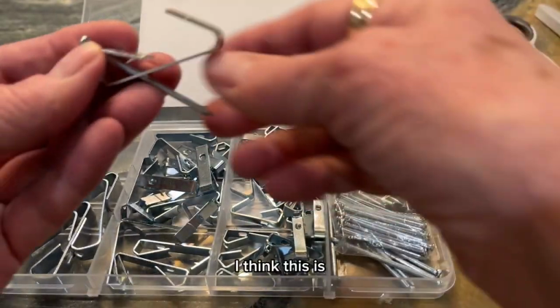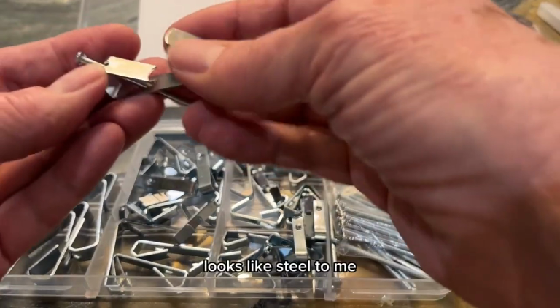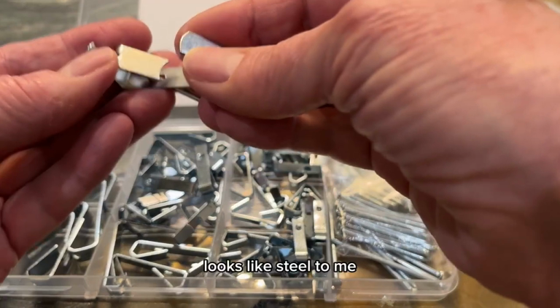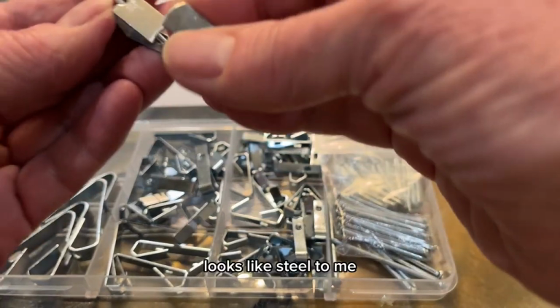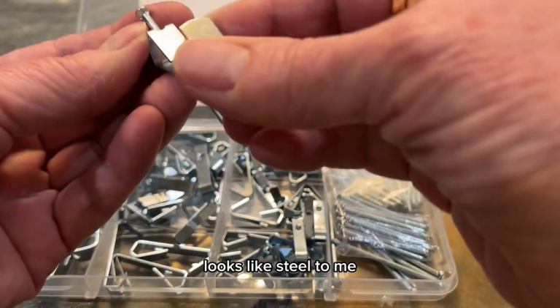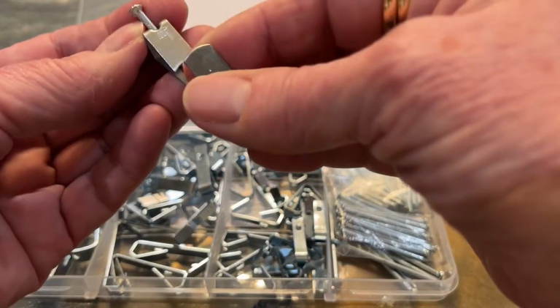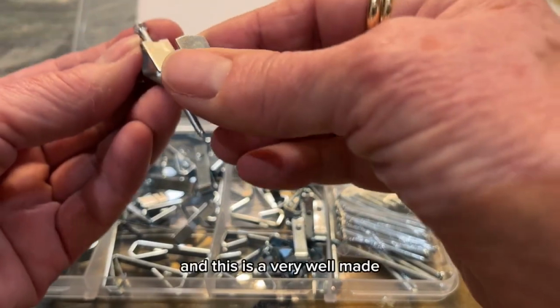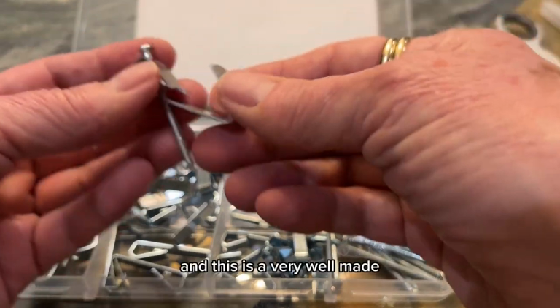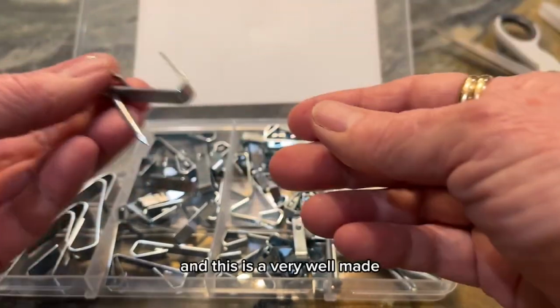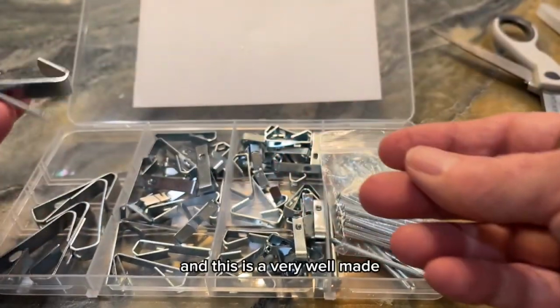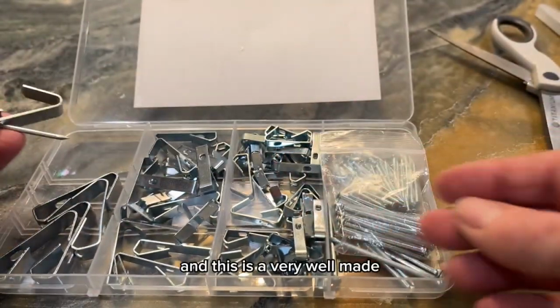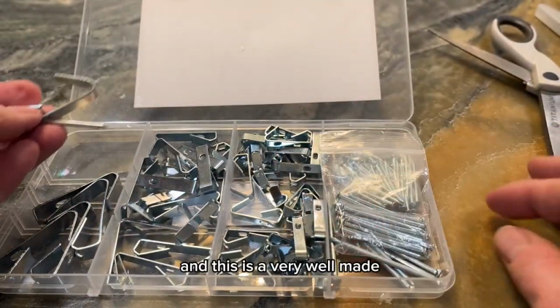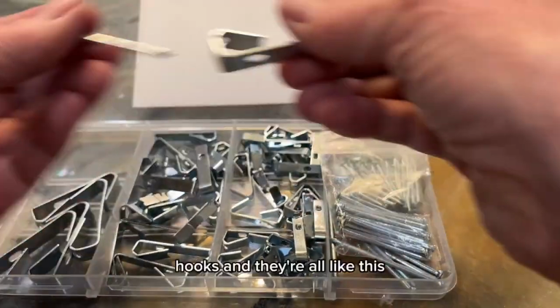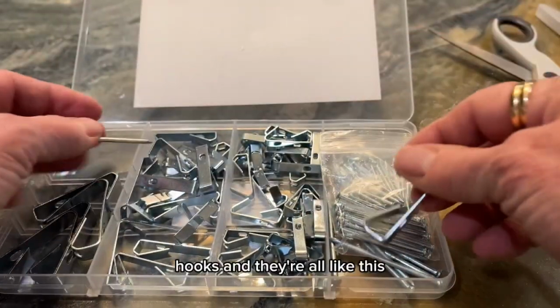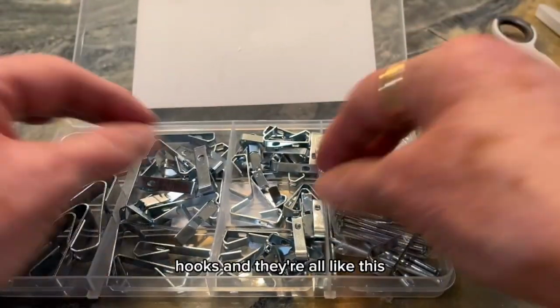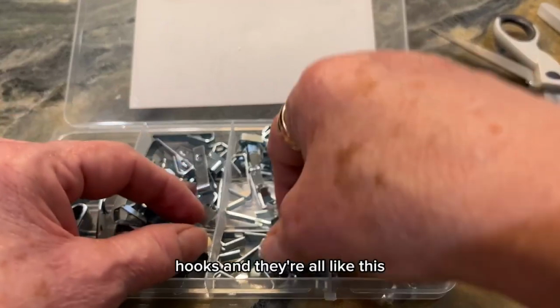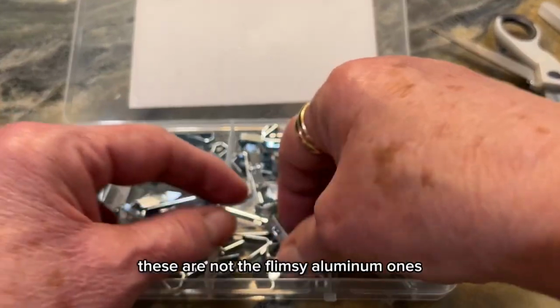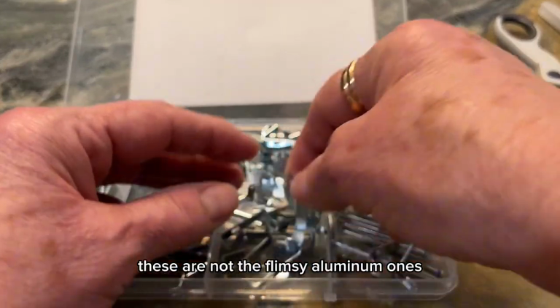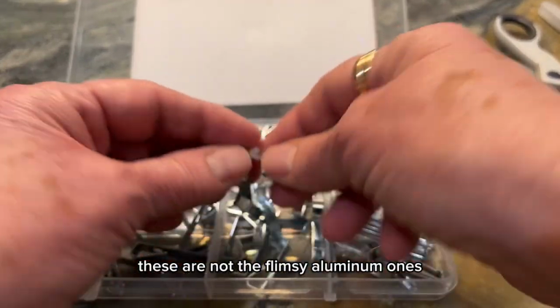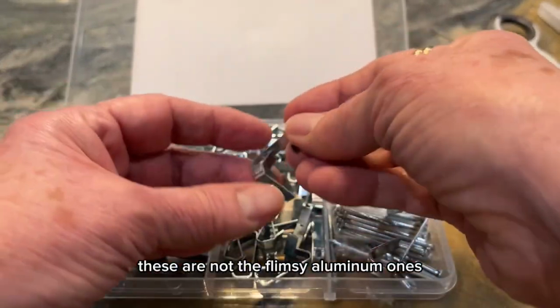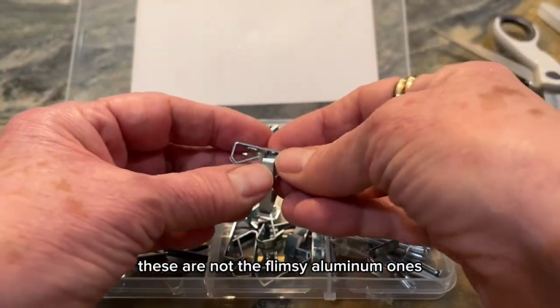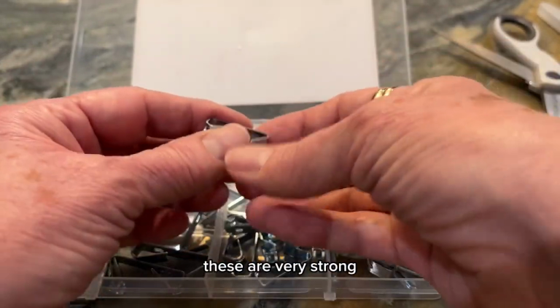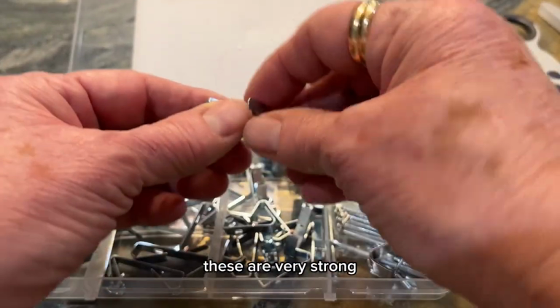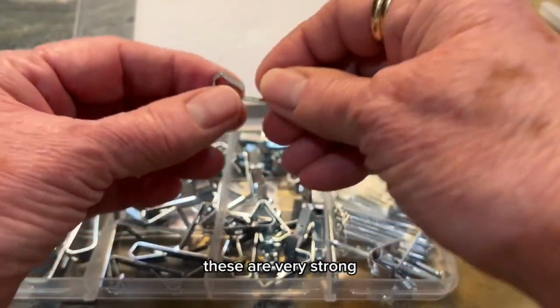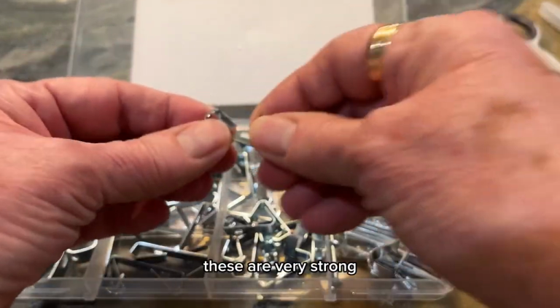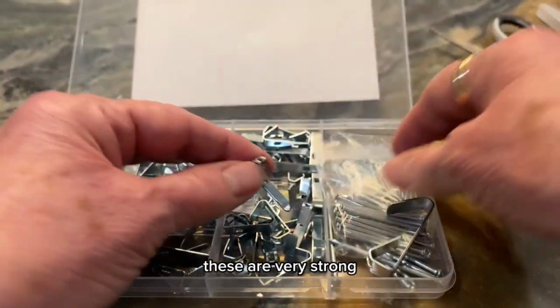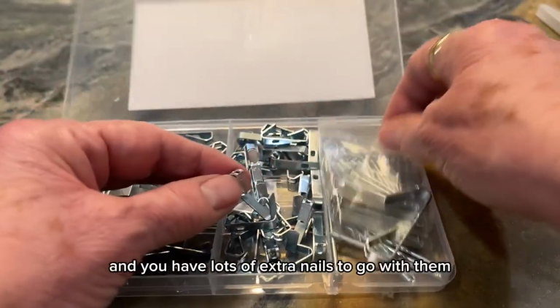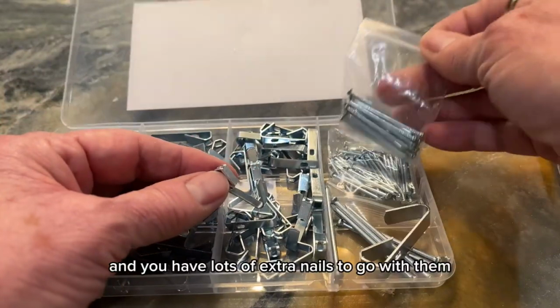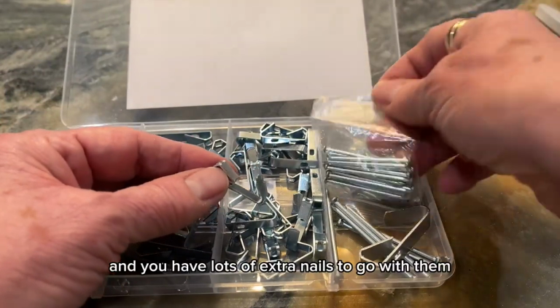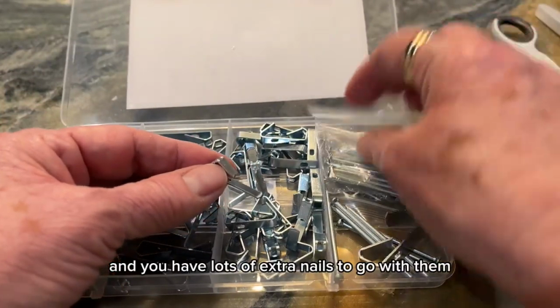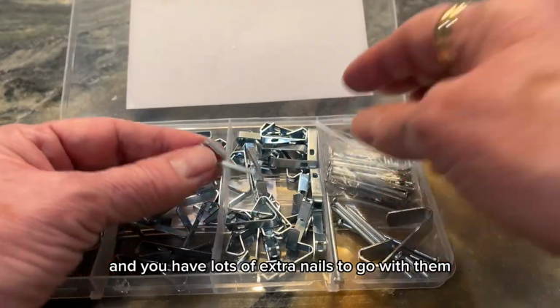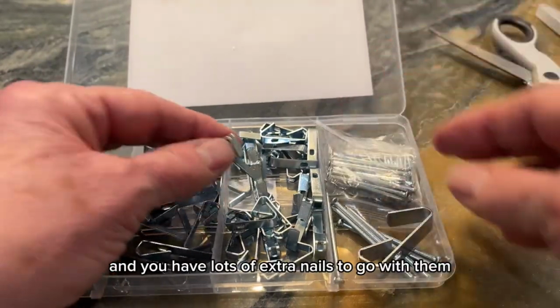This looks like steel to me and this is a very well-made hook, and they're all like this. These are not the flimsy aluminum ones — these are very strong and you have lots of extra nails to go with them.